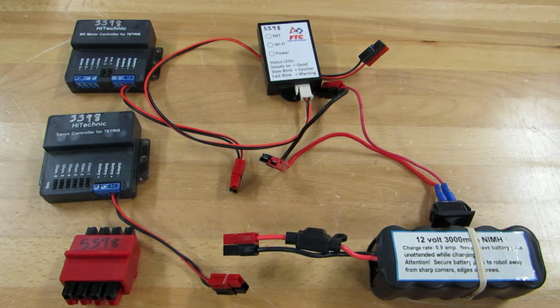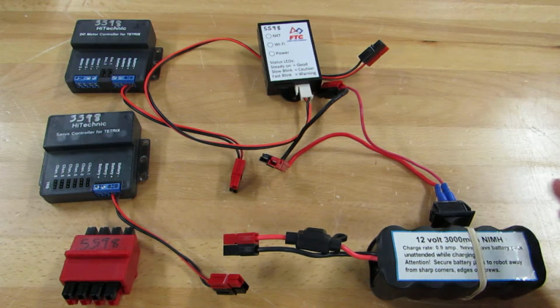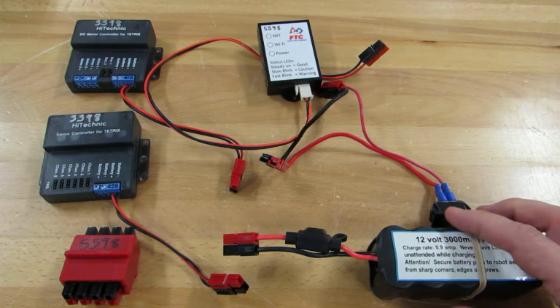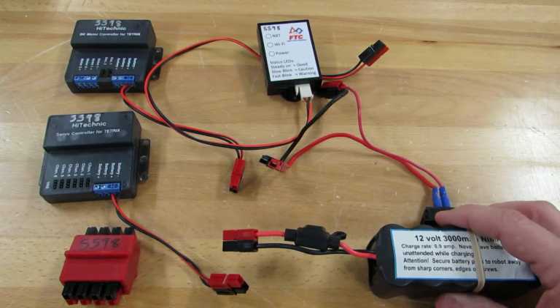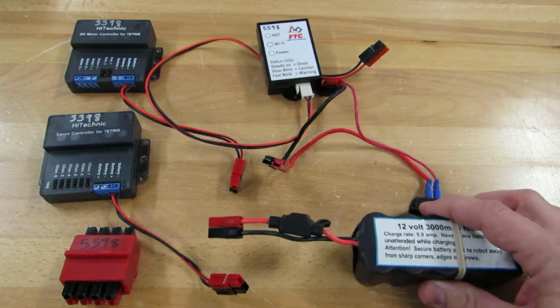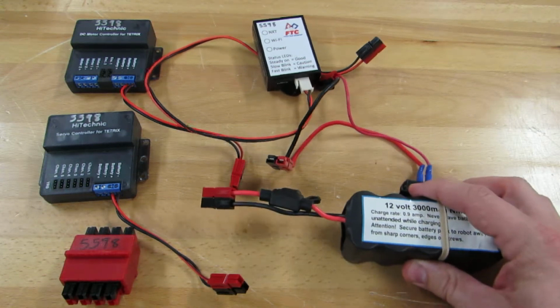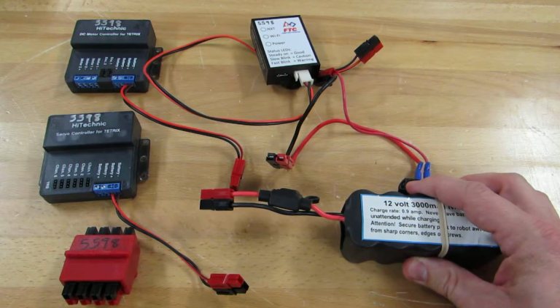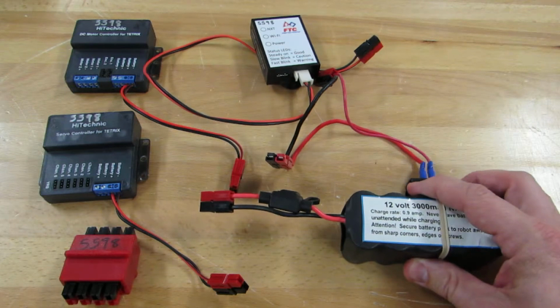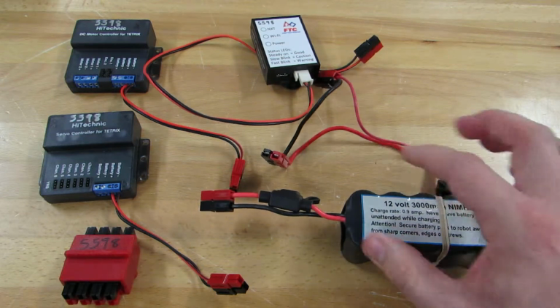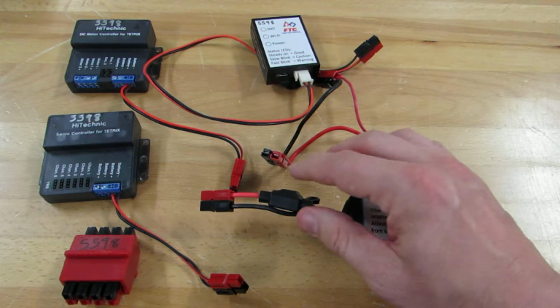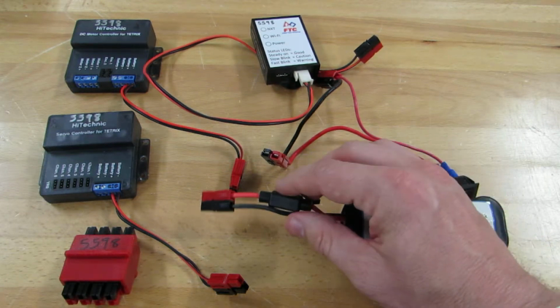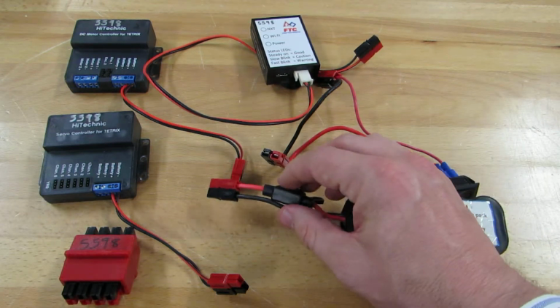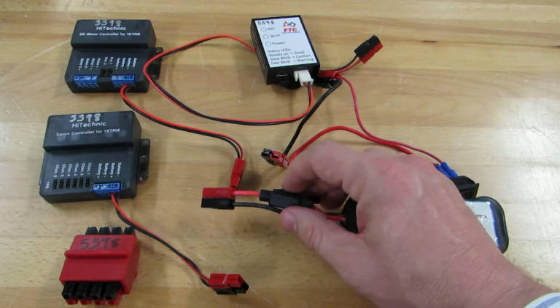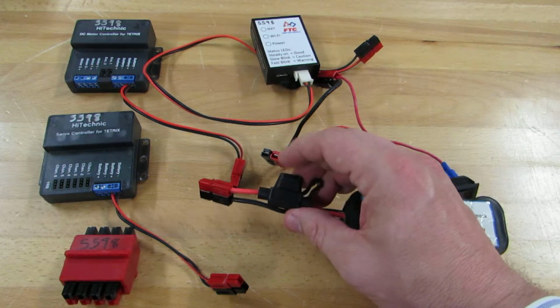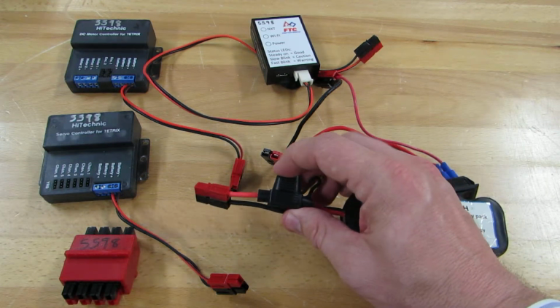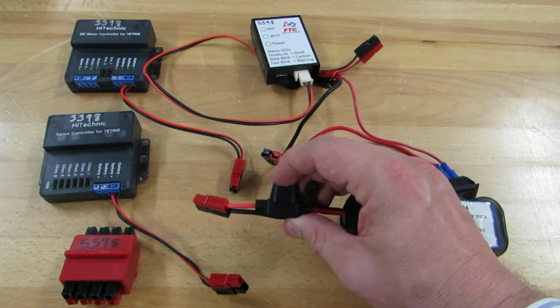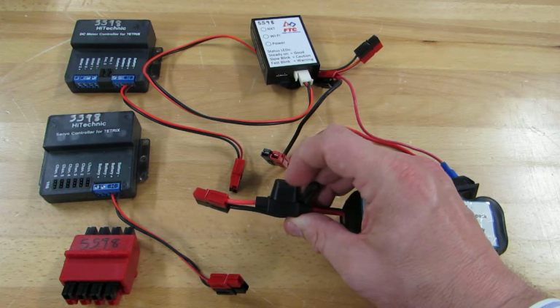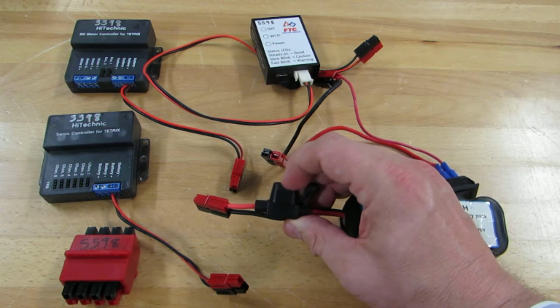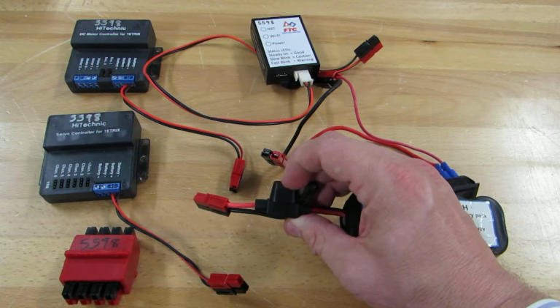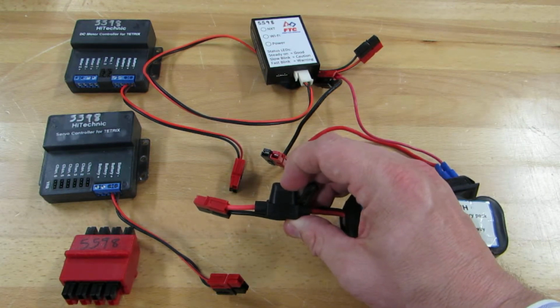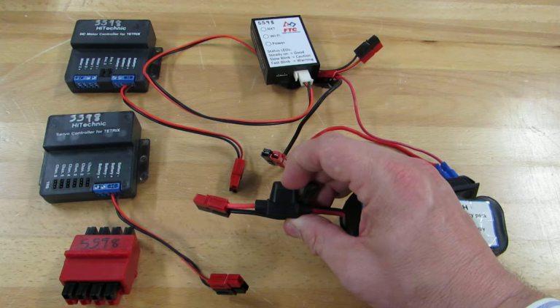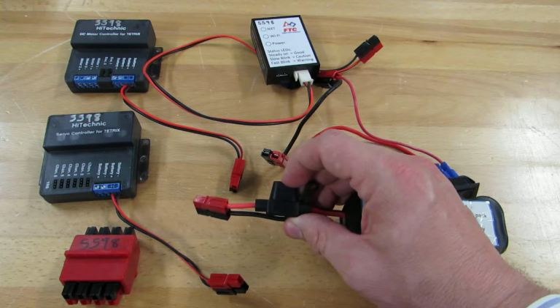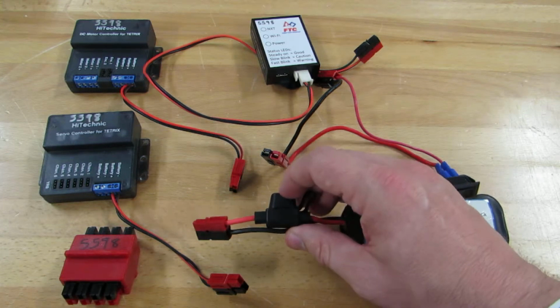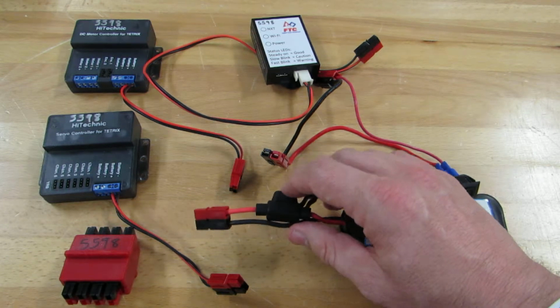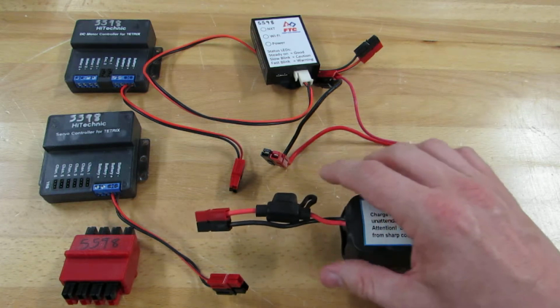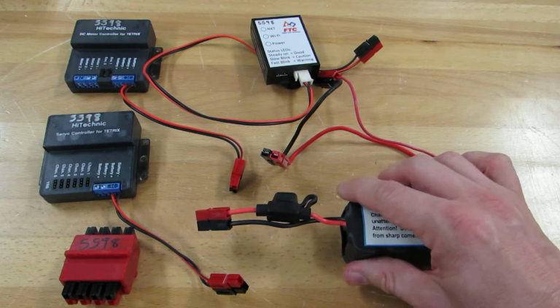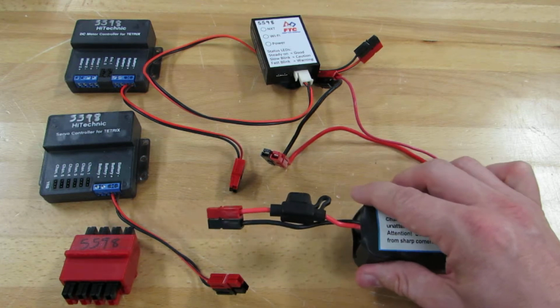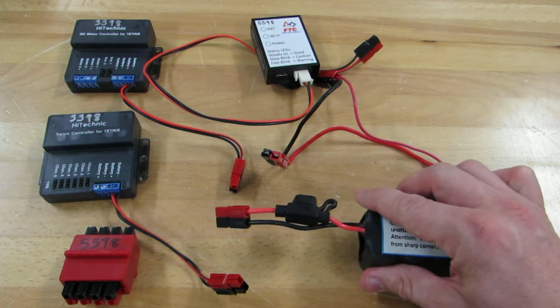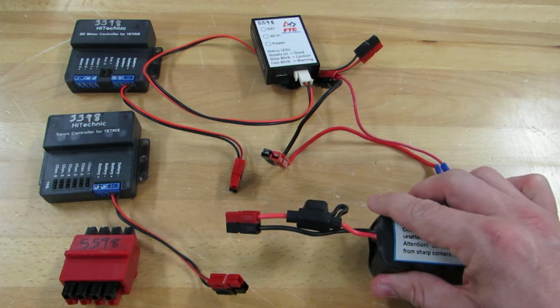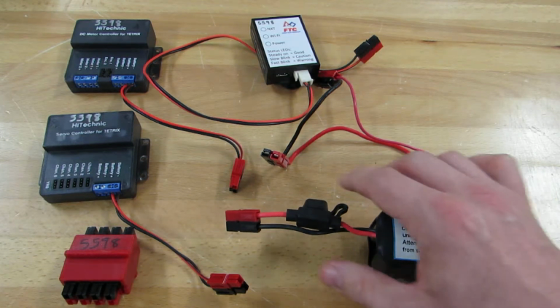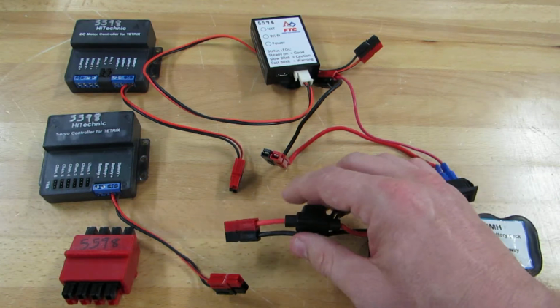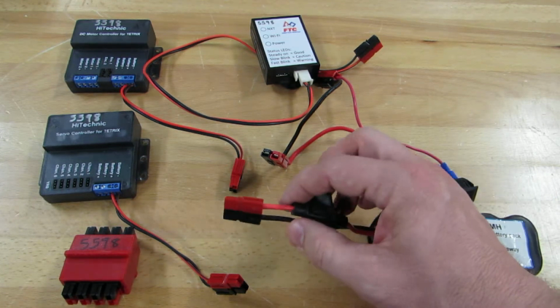We start with a Tetrix 12-volt battery. It has an inline fuse already included. We've switched everything over to Anderson PowerPoles.